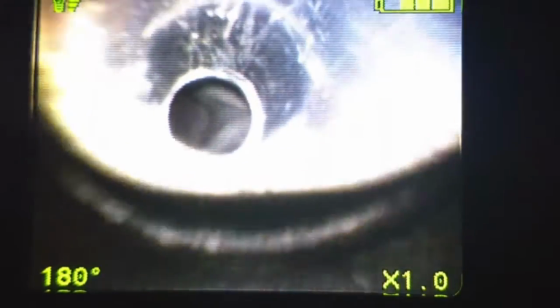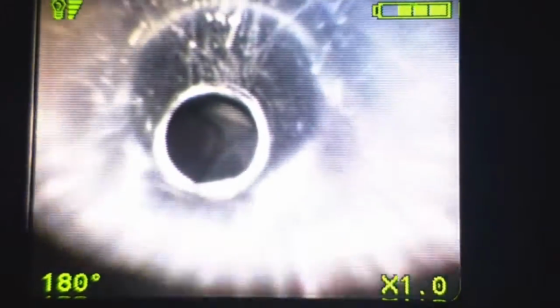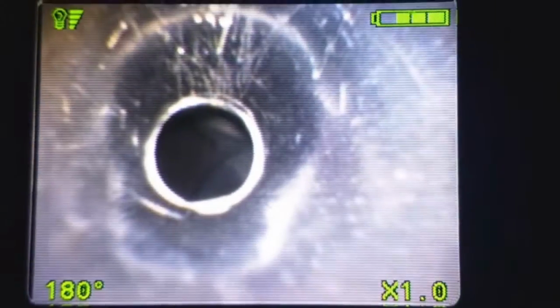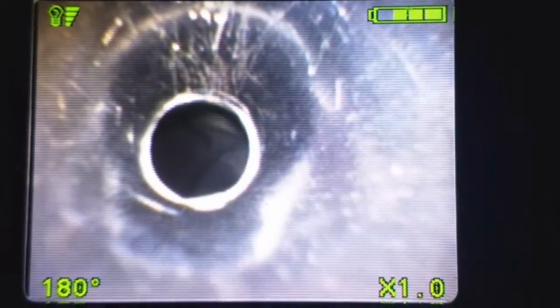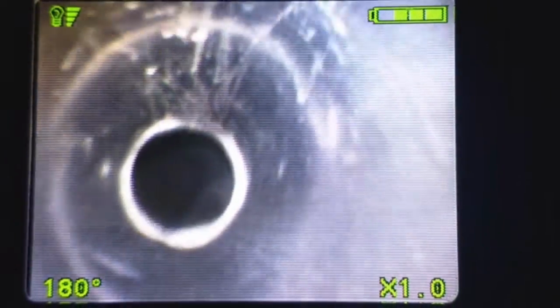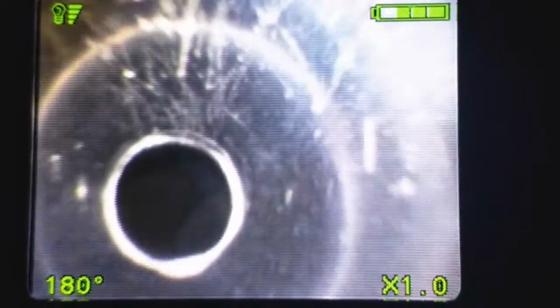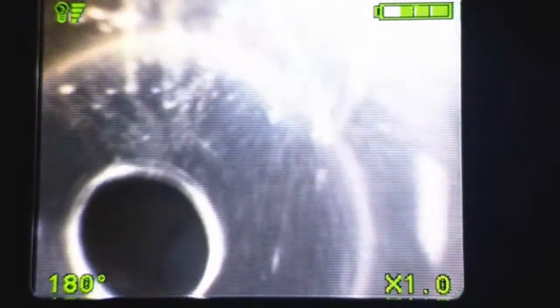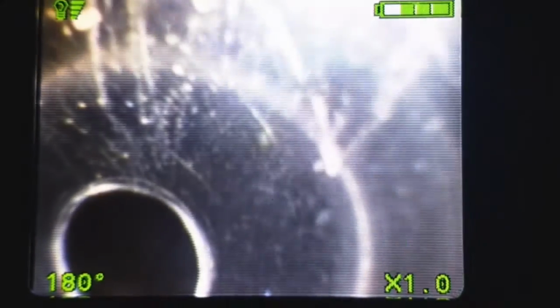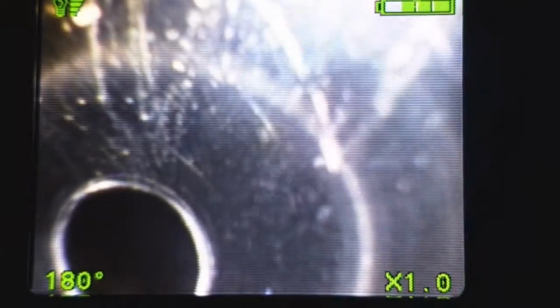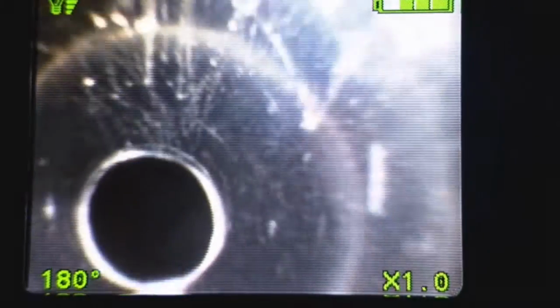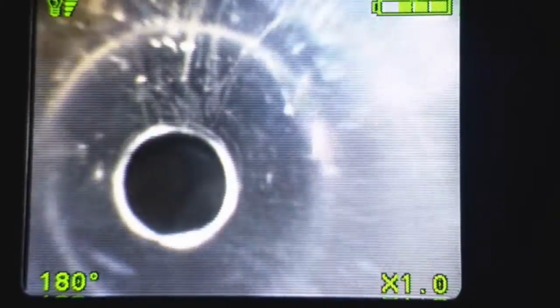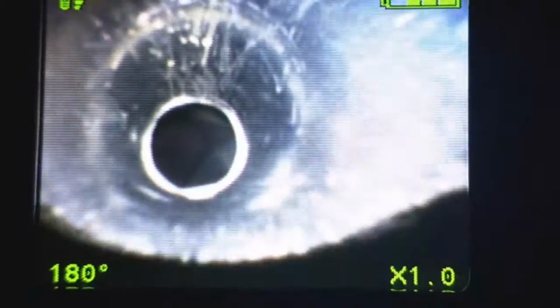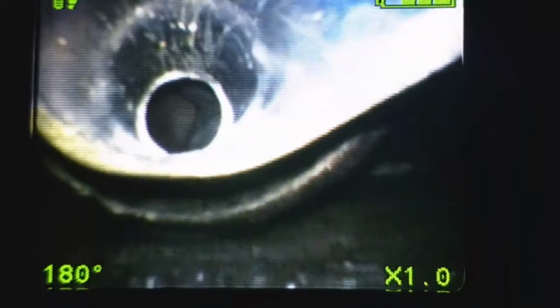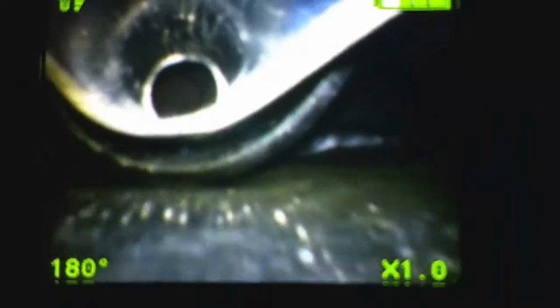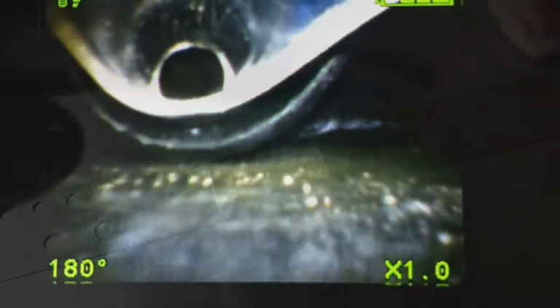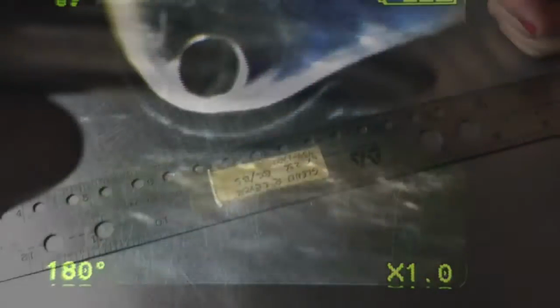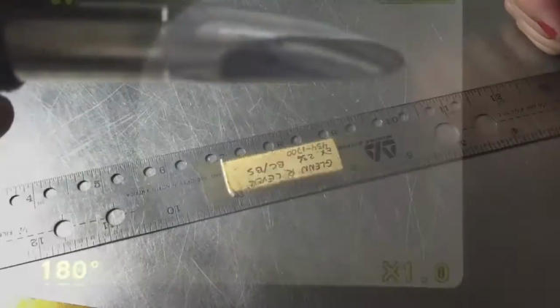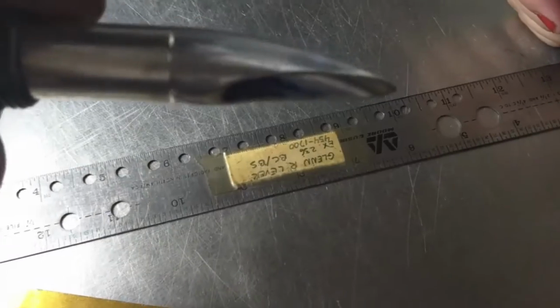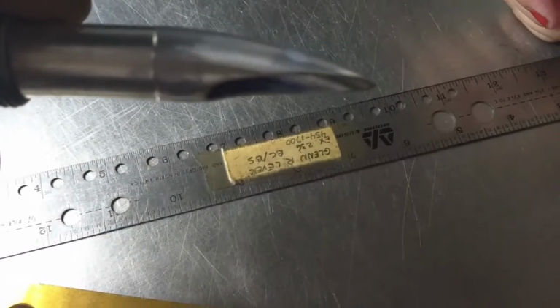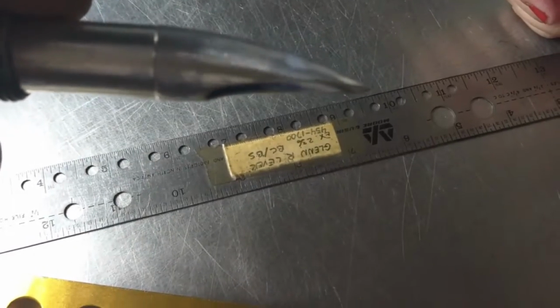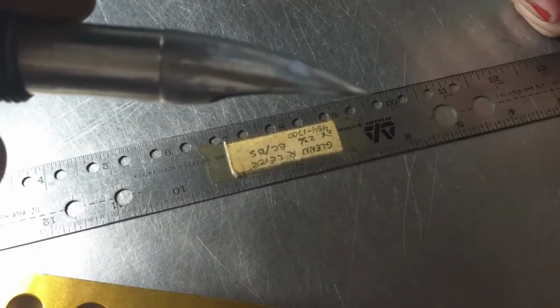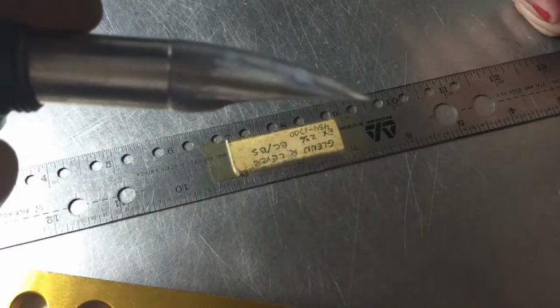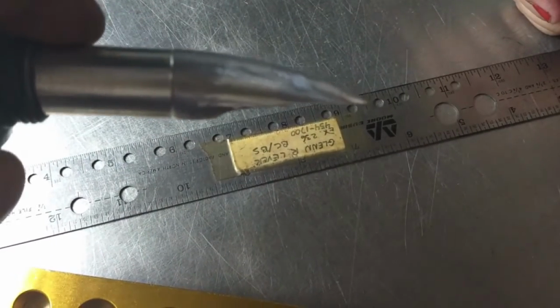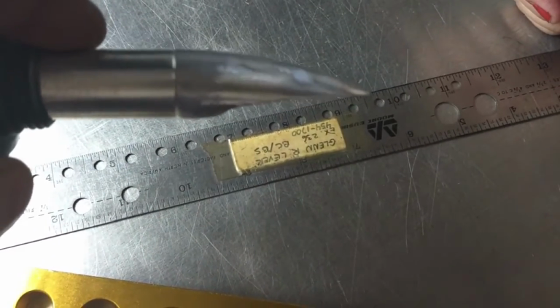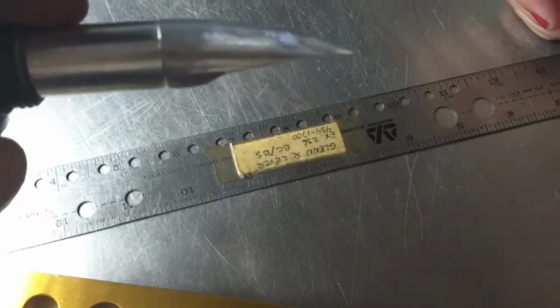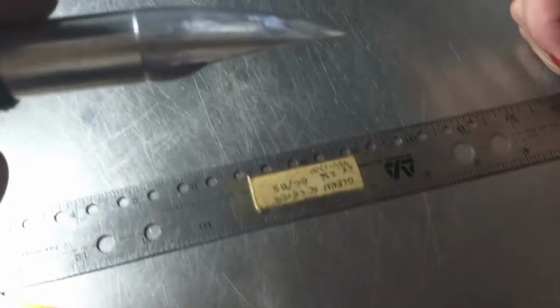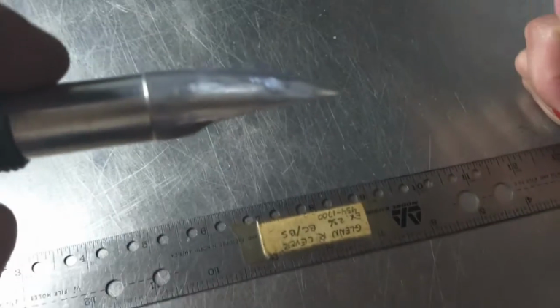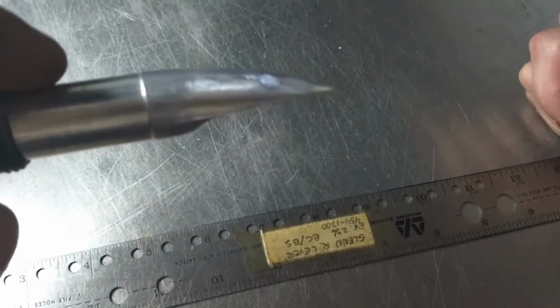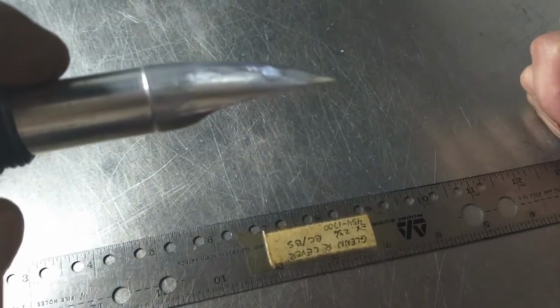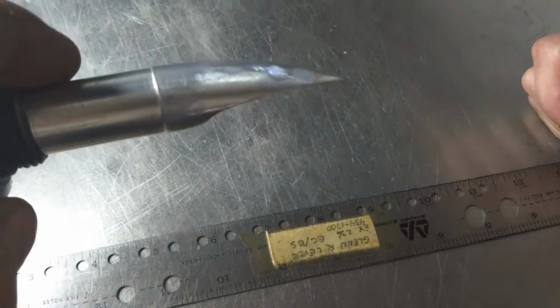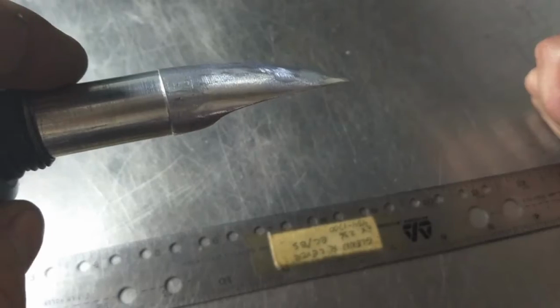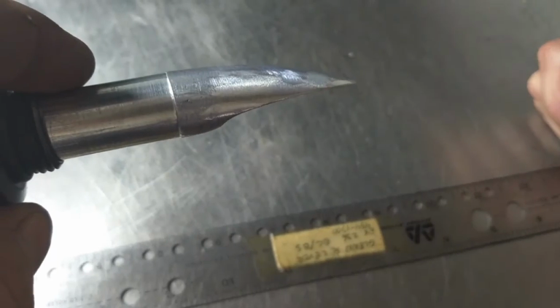I feel like a proctologist here. So this is what it looks like — we curved it up a little bit.